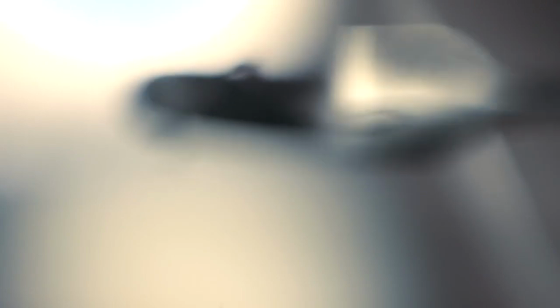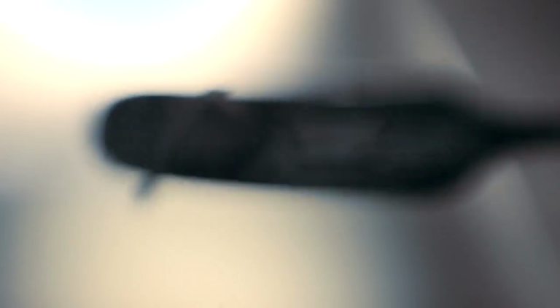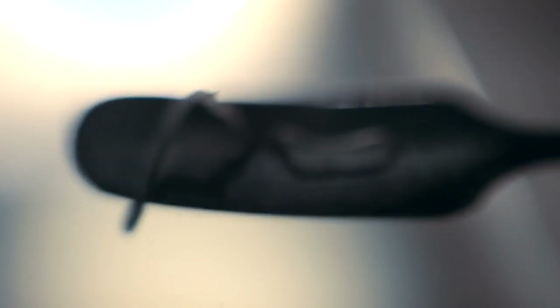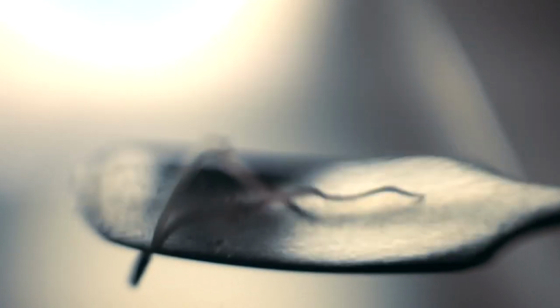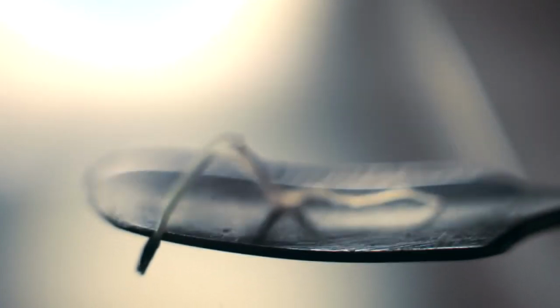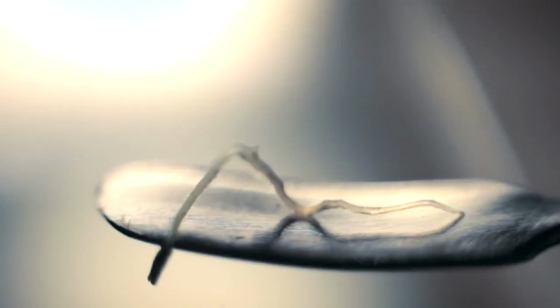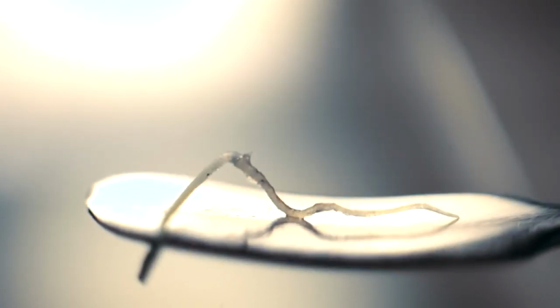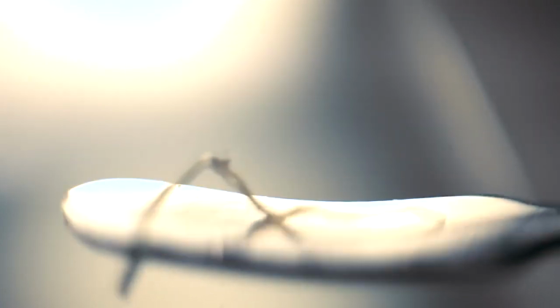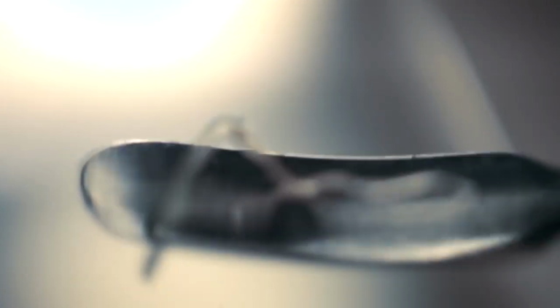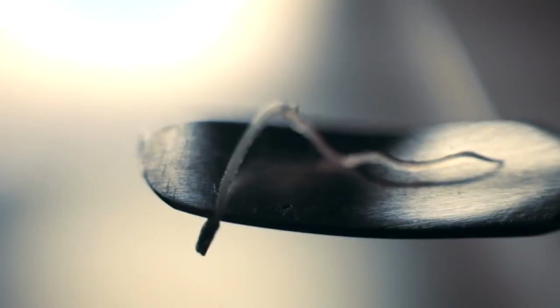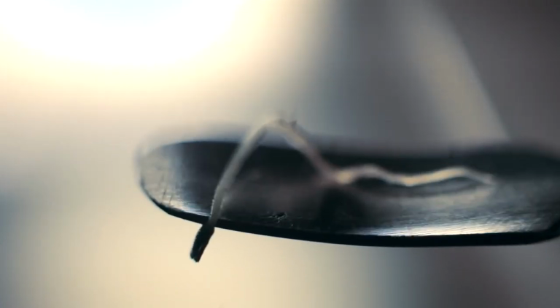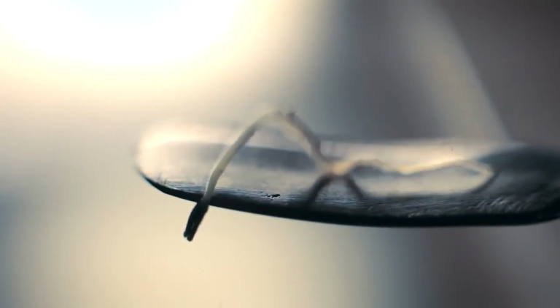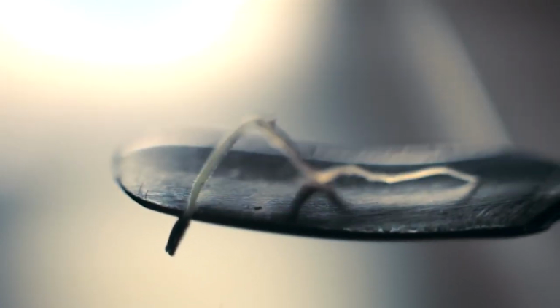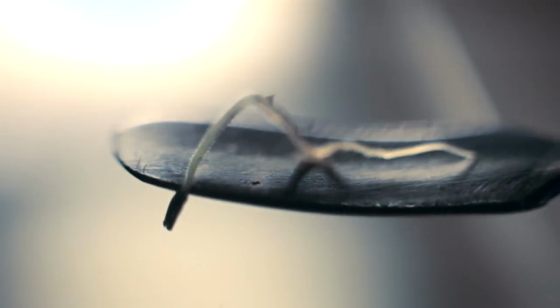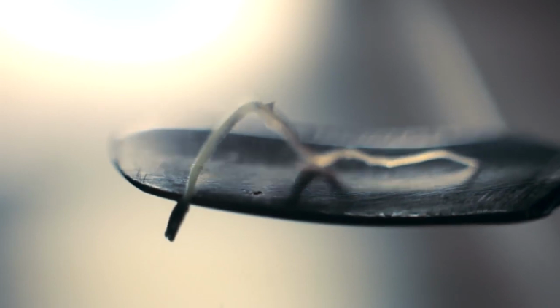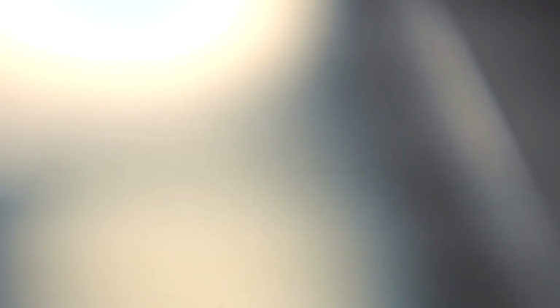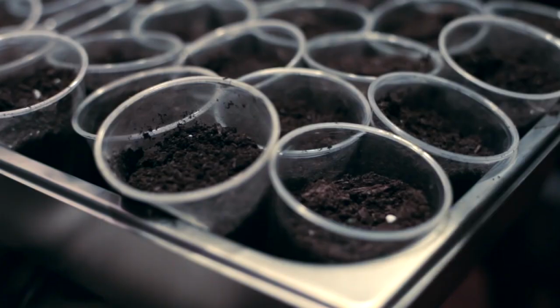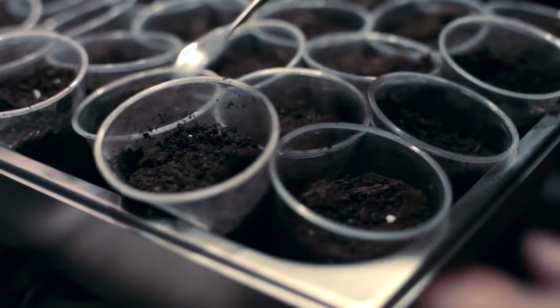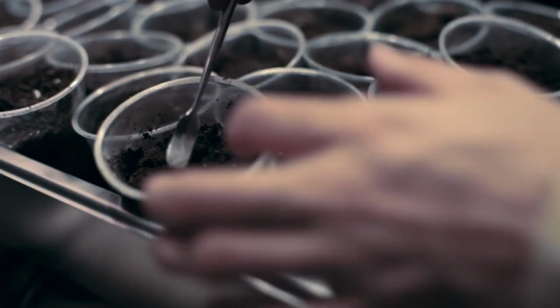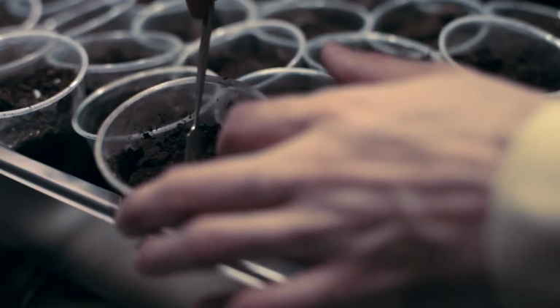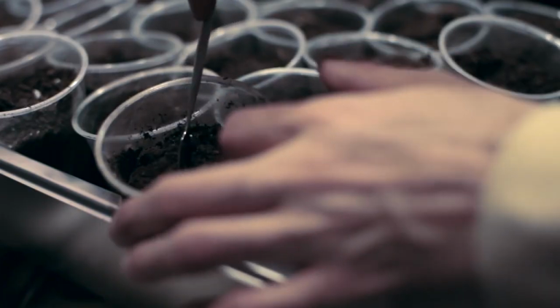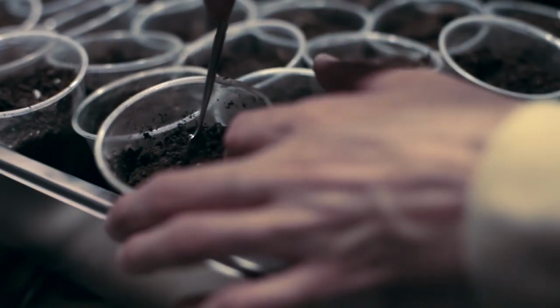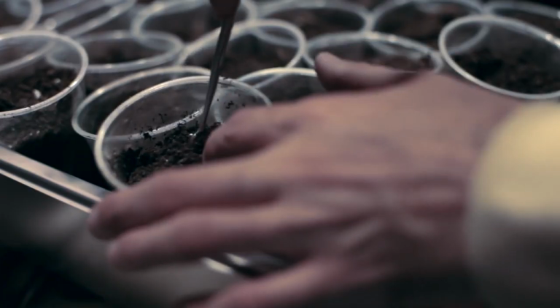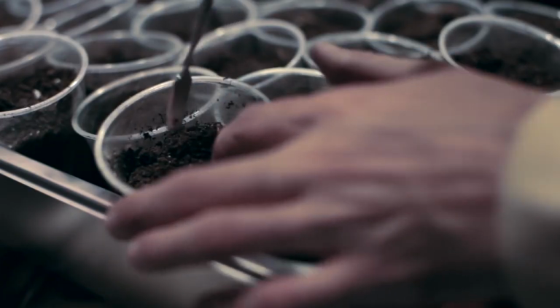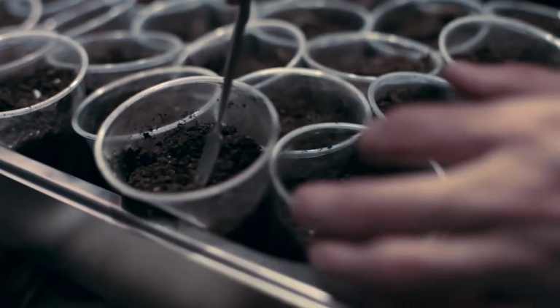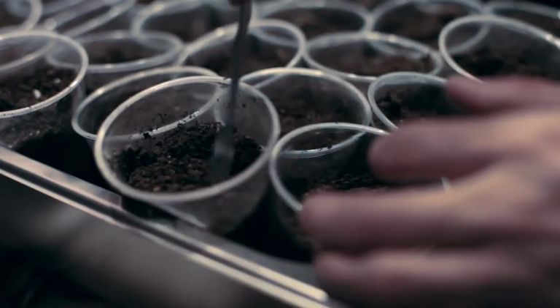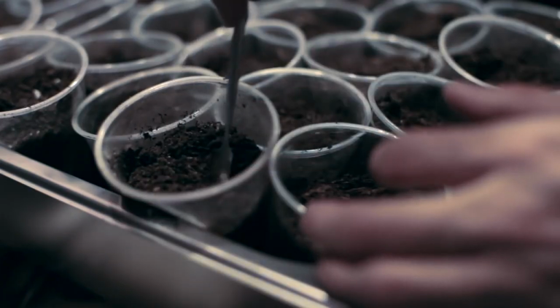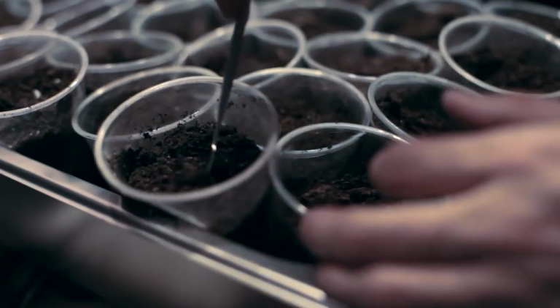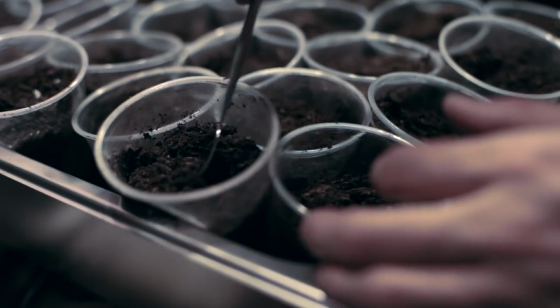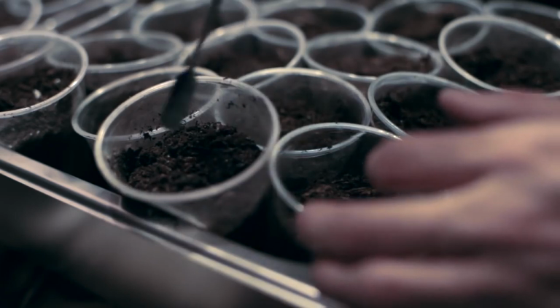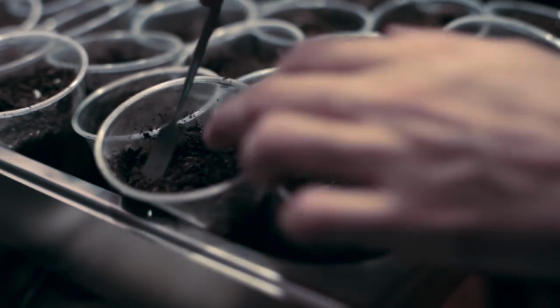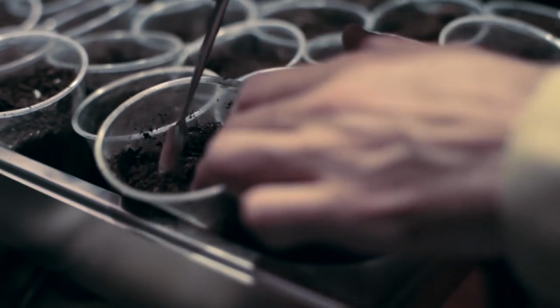Be very careful not to damage the fragile seedlings. Make a small hole and position the roots into it, letting the leaves poke out. Press lightly around the seedling to firm up the soil around it.